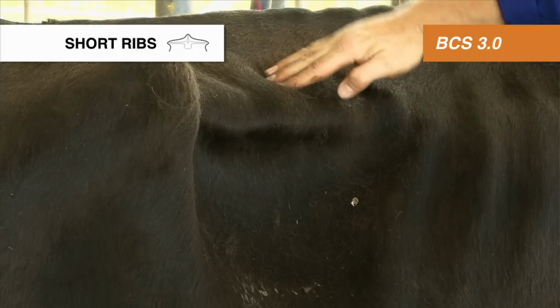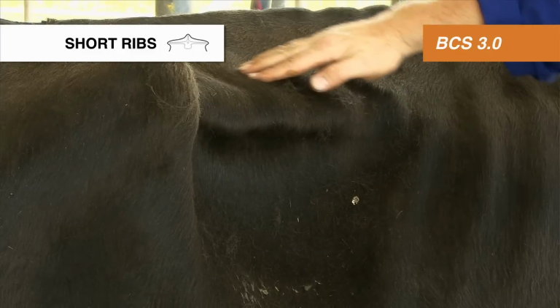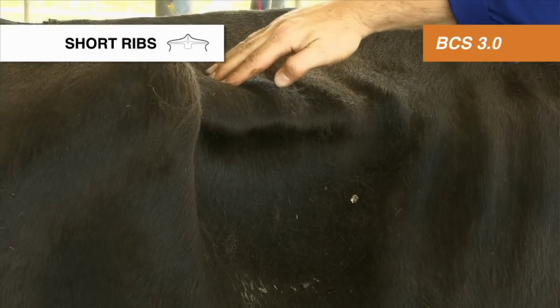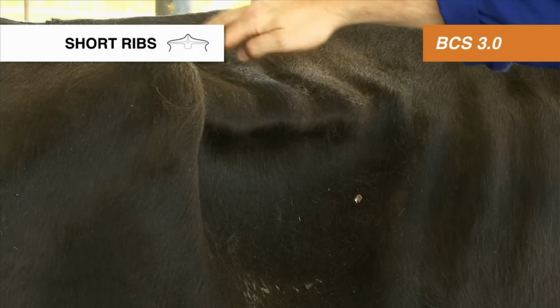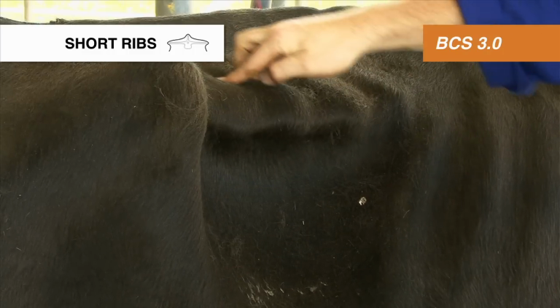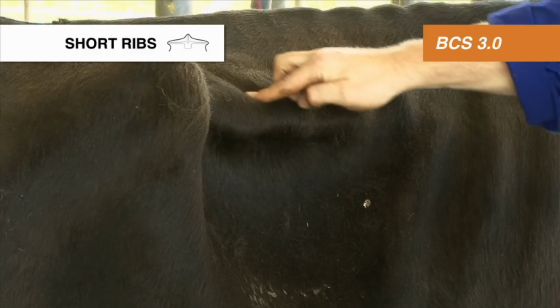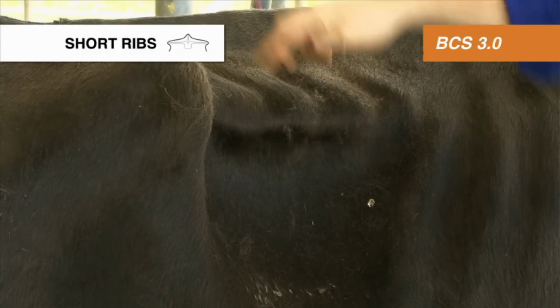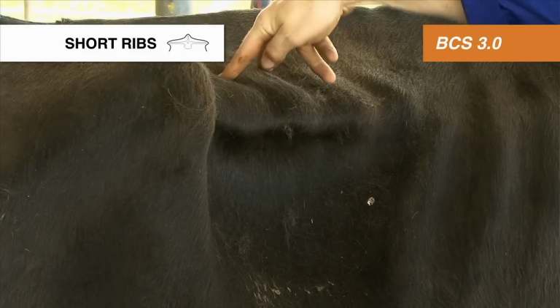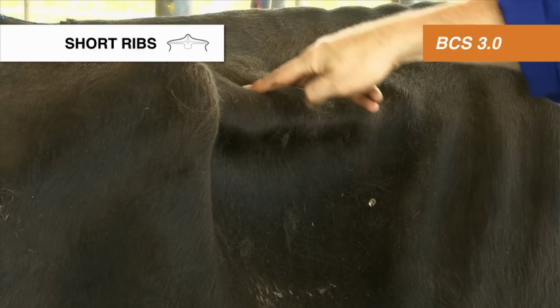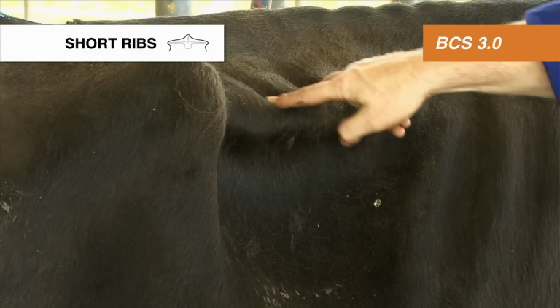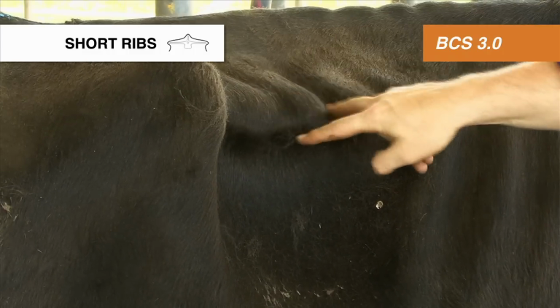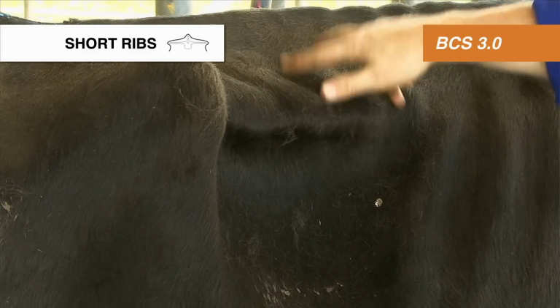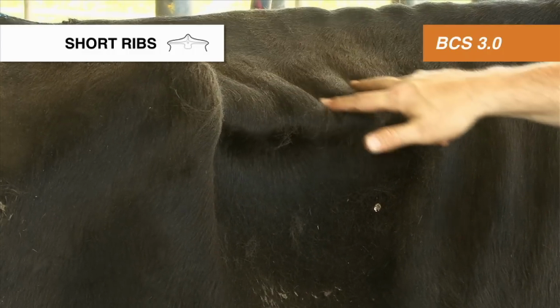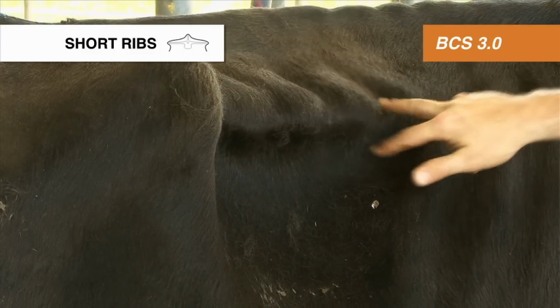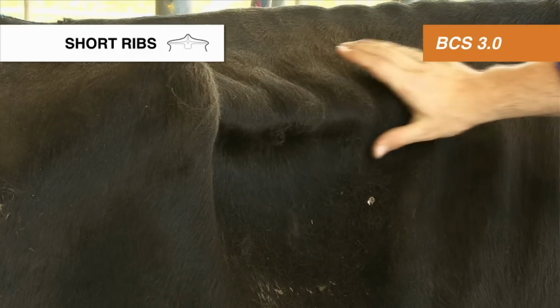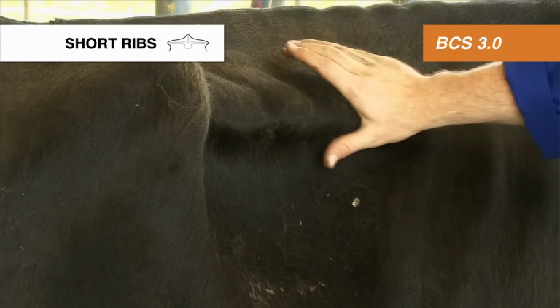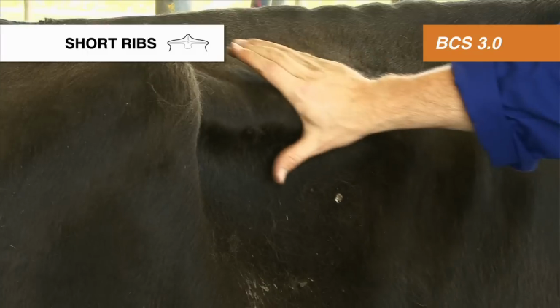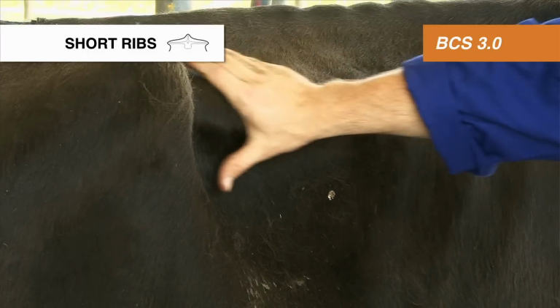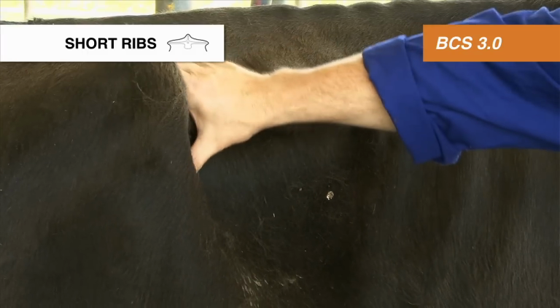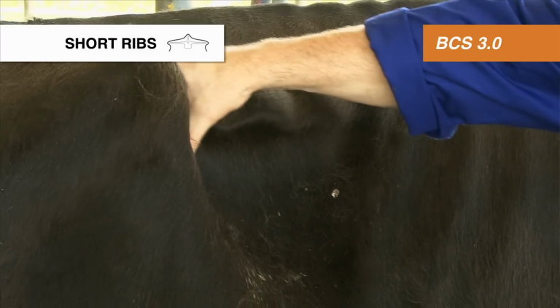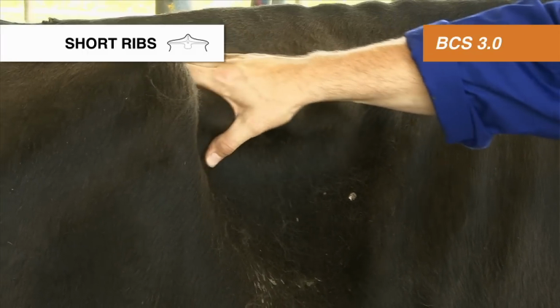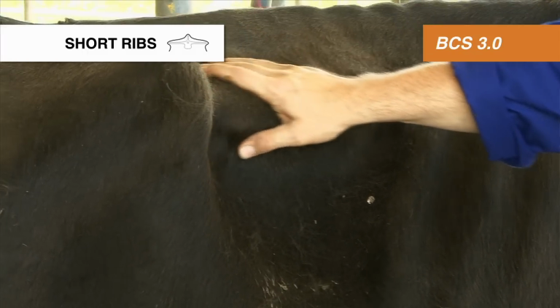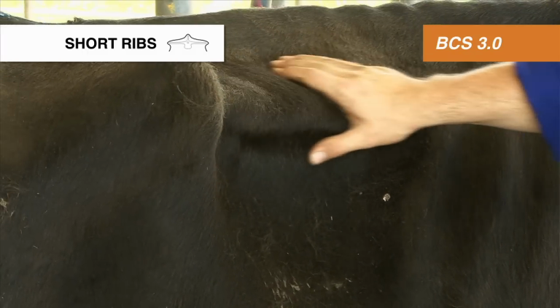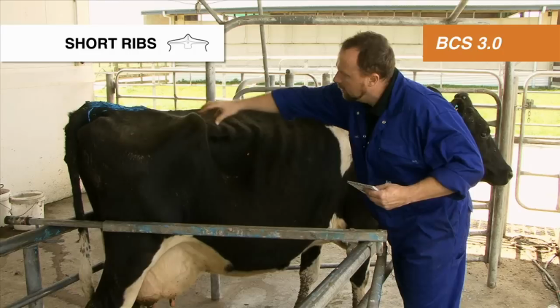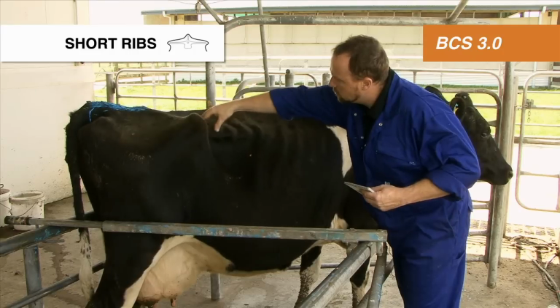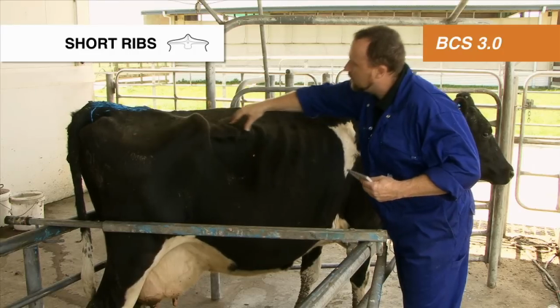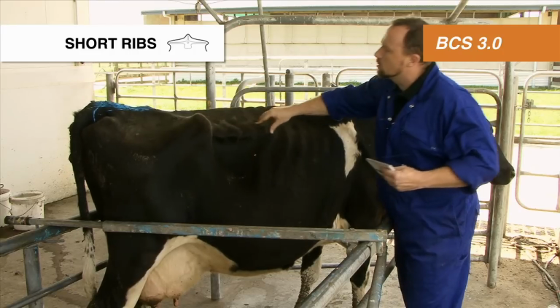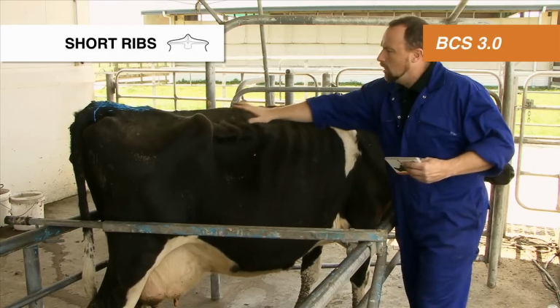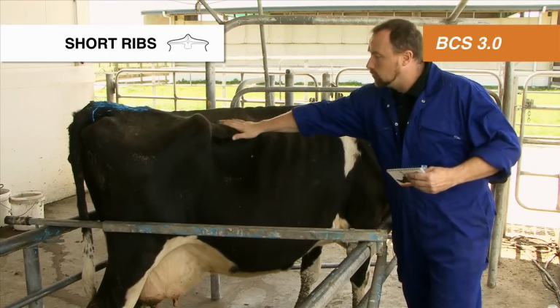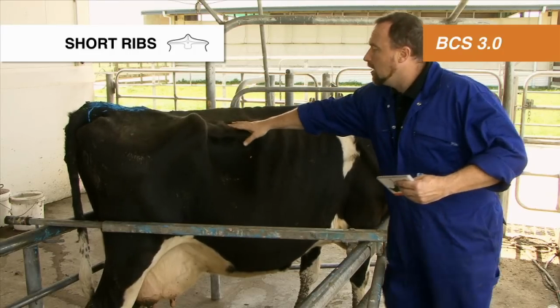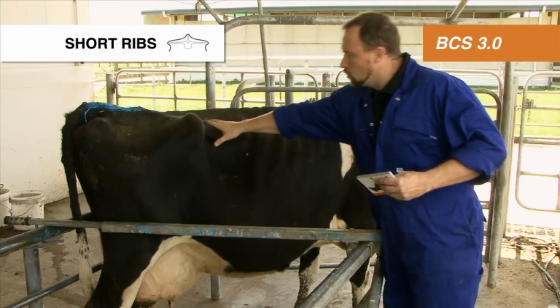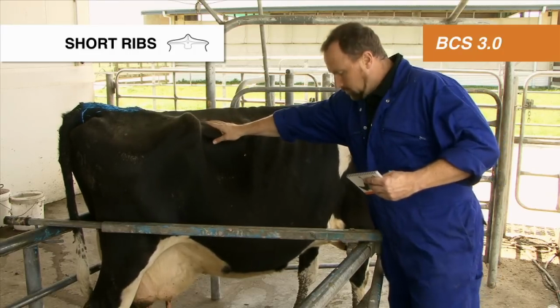The short ribs — you can feel the individual short ribs along the back, but they're not sharp to touch at the front. So she's a body condition score of three on the short ribs.